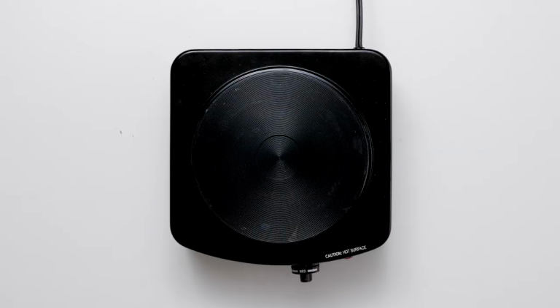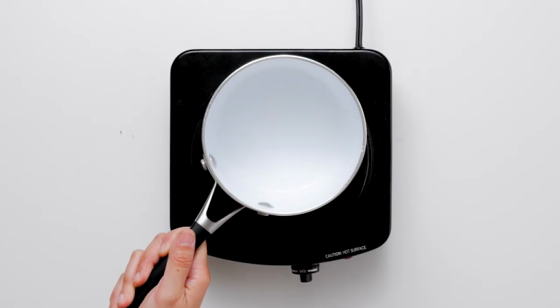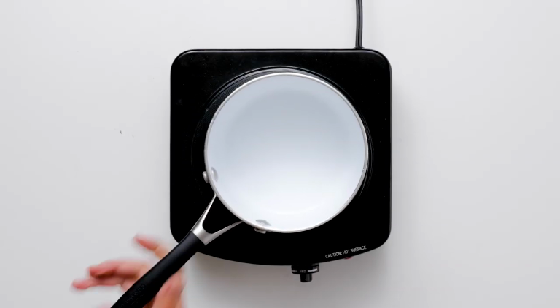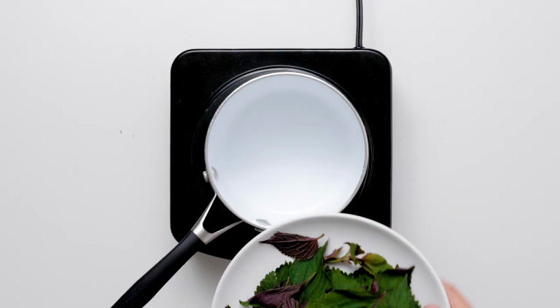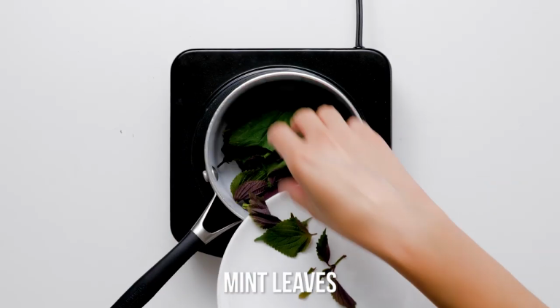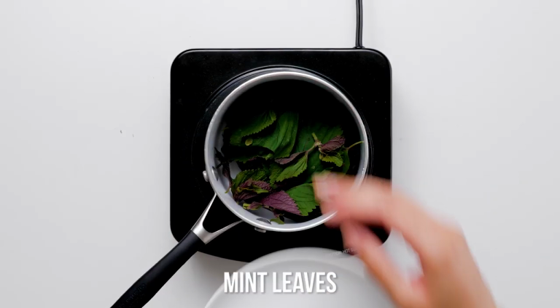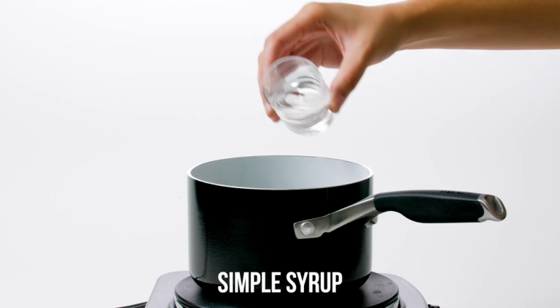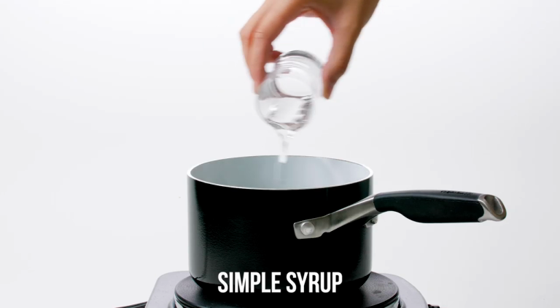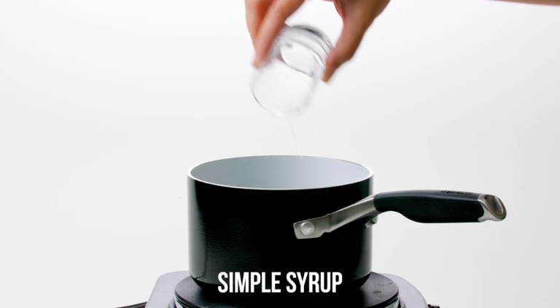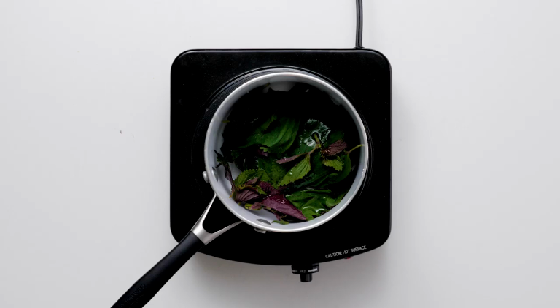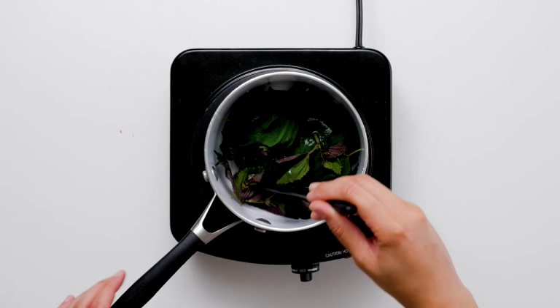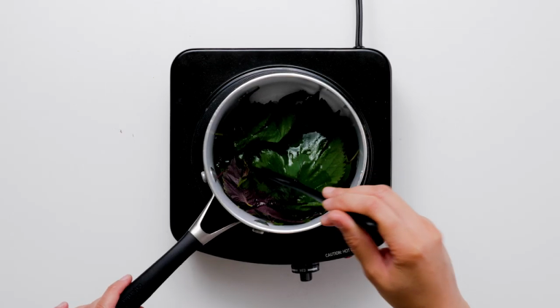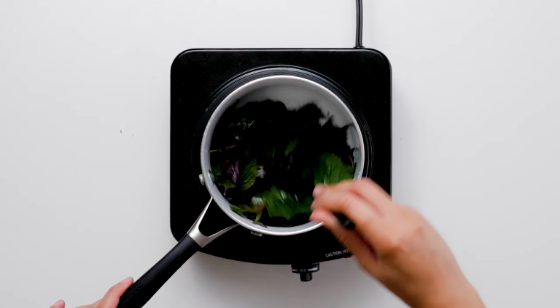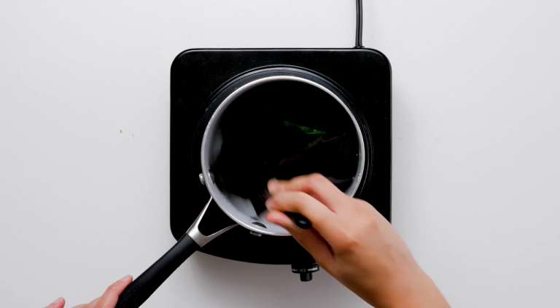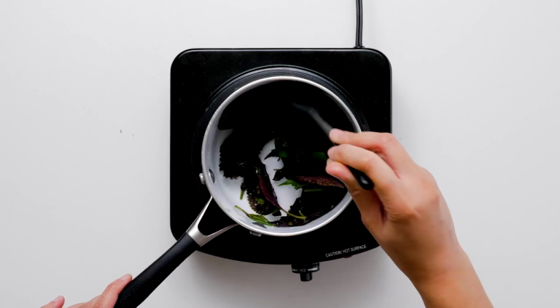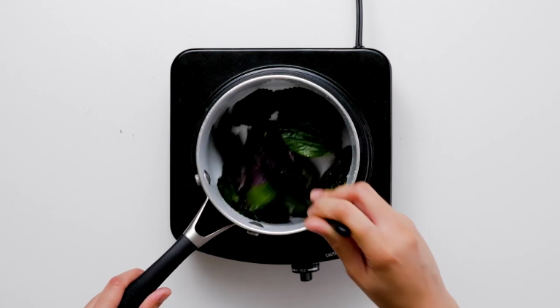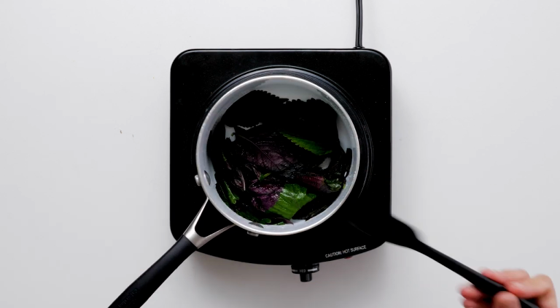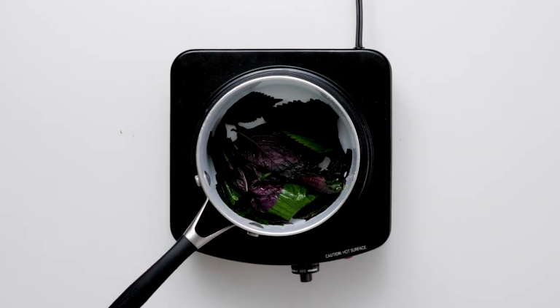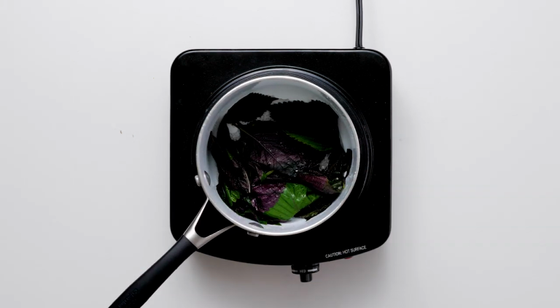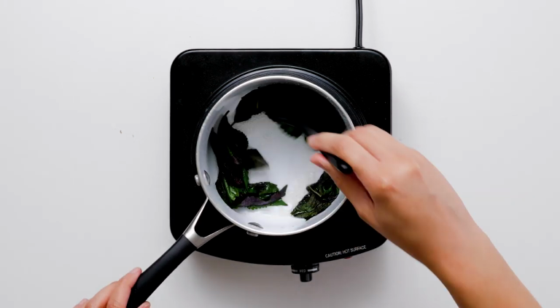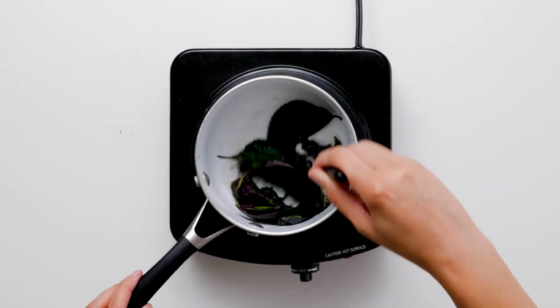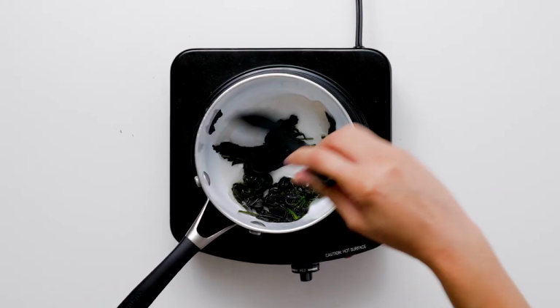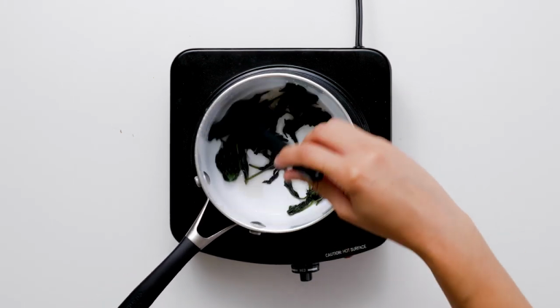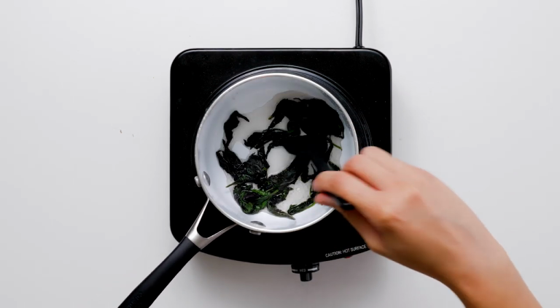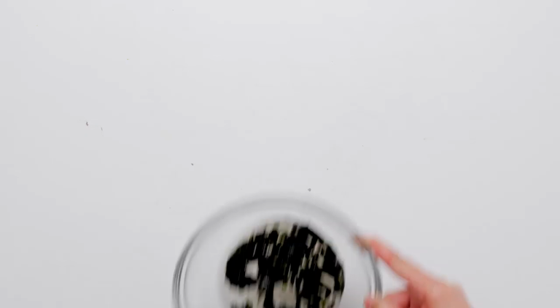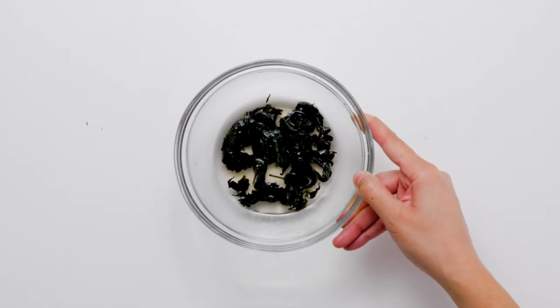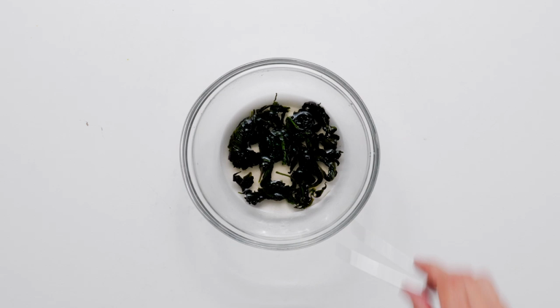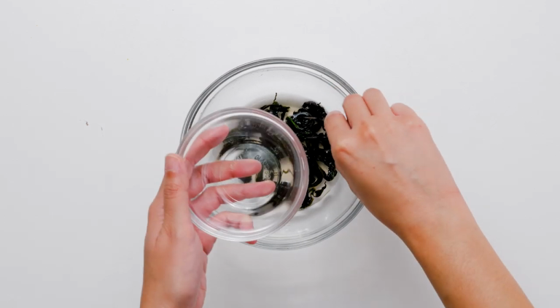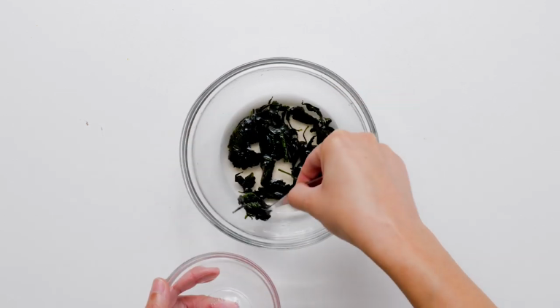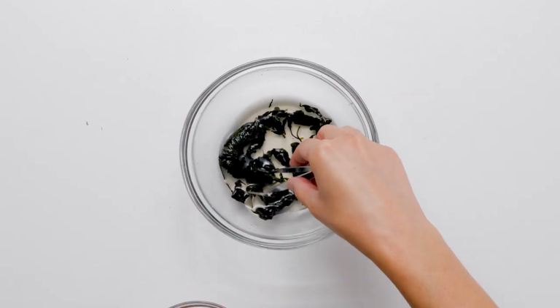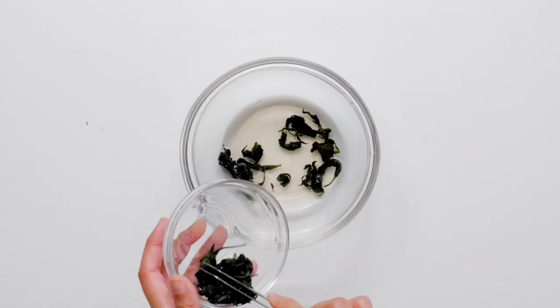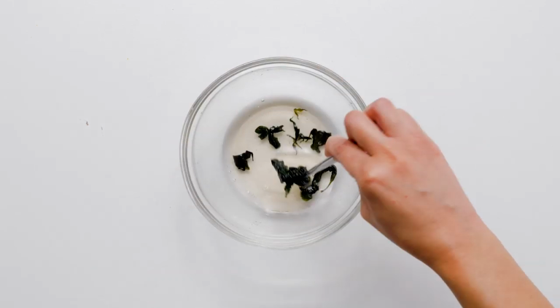In a small saucepan, combine cinnamon red mint leaves and simple syrup. Heat just until warm. Let the leaves infuse the syrup for 20 to 30 minutes. Remove the leaves and pour the syrup into one ounce portions.